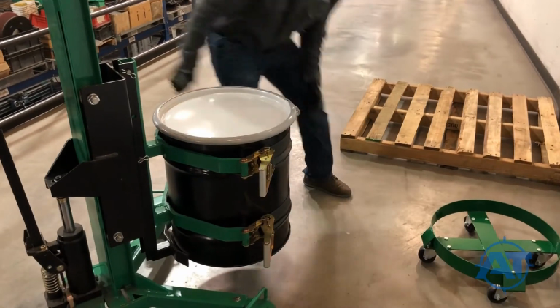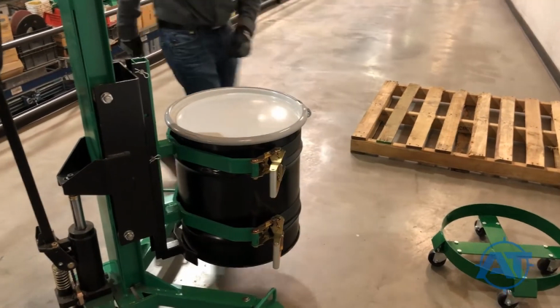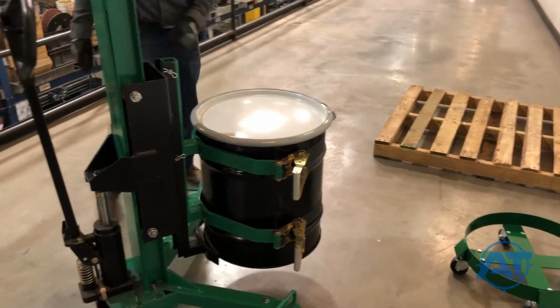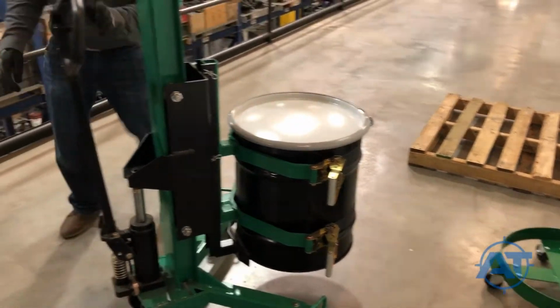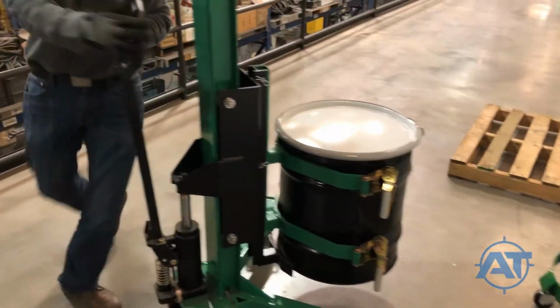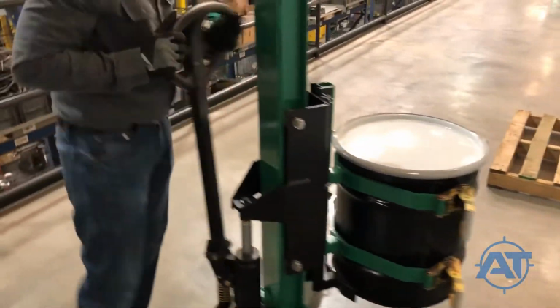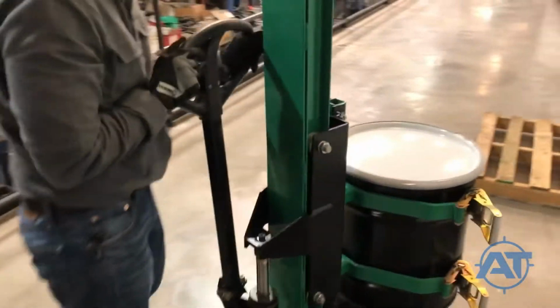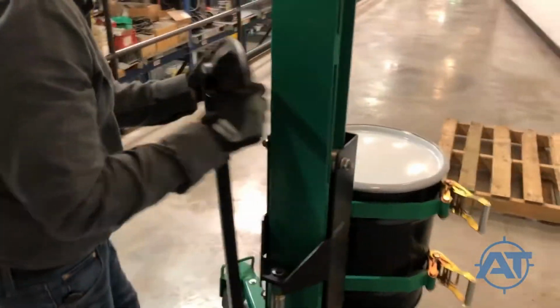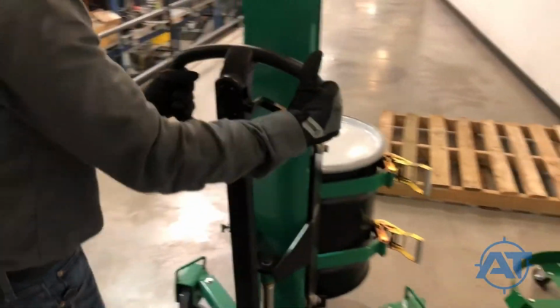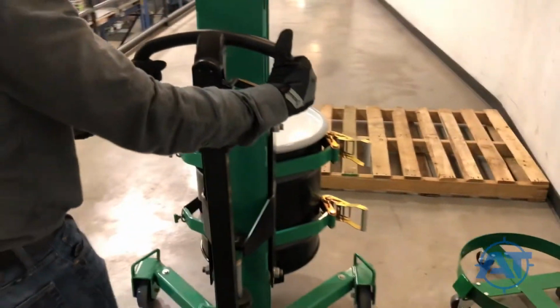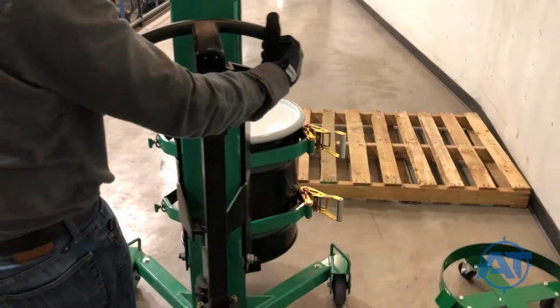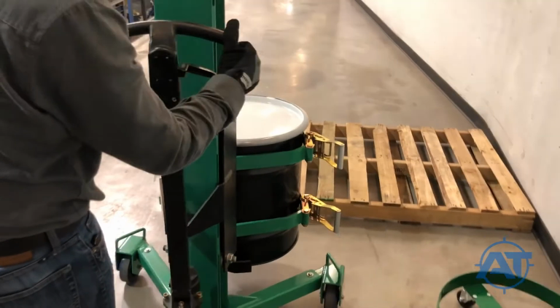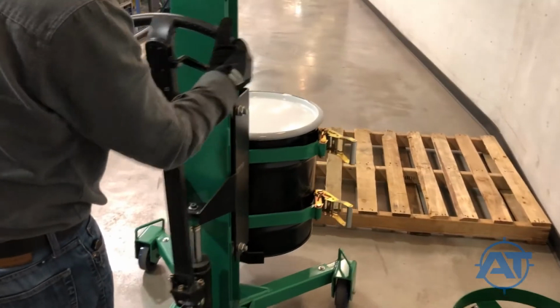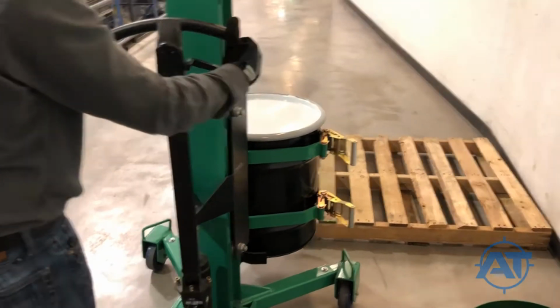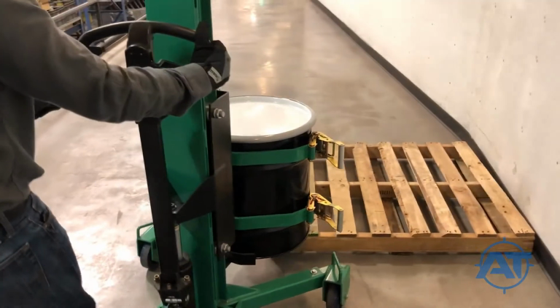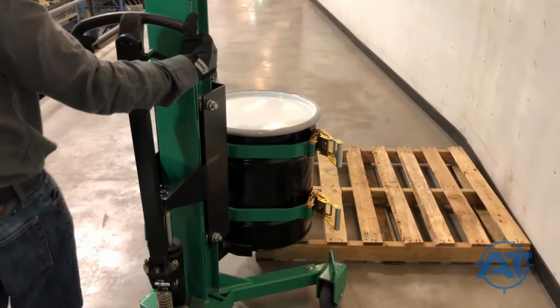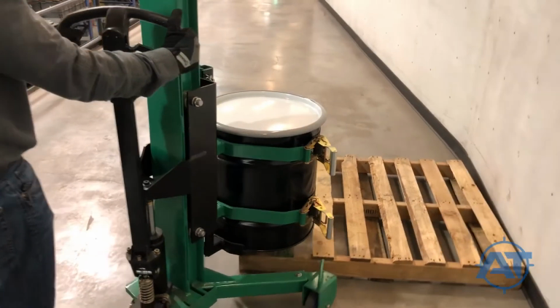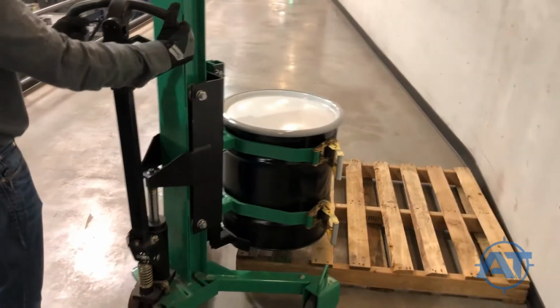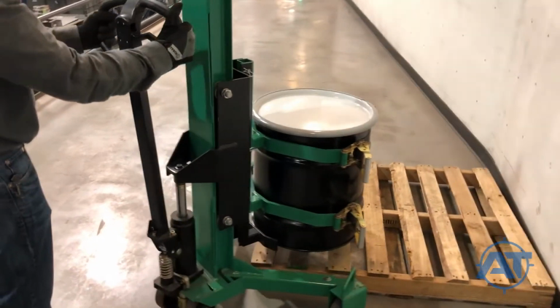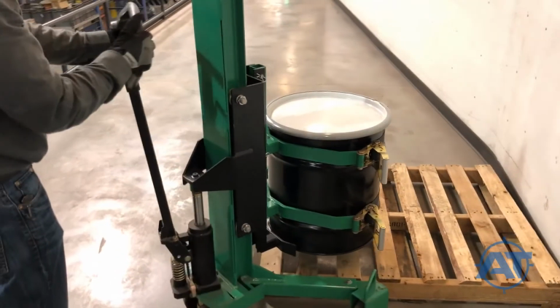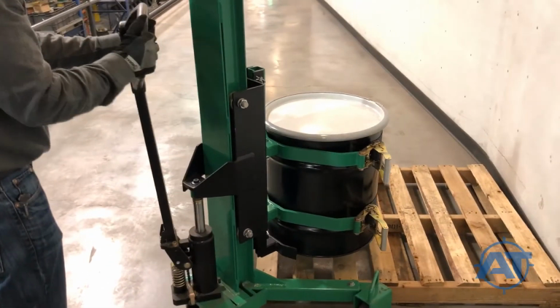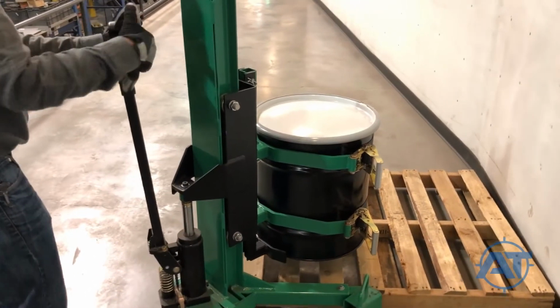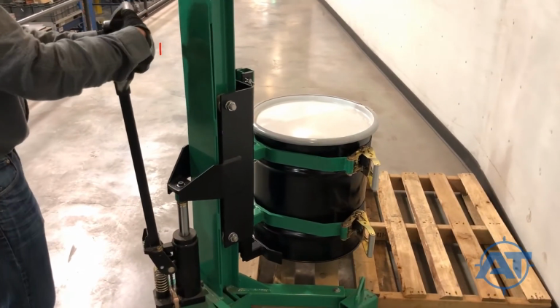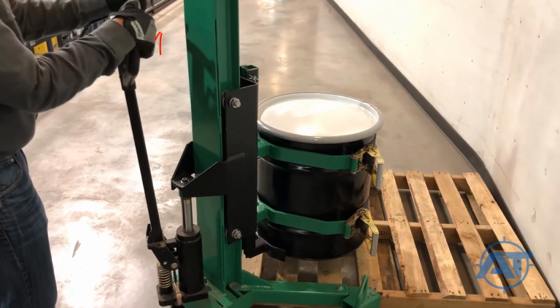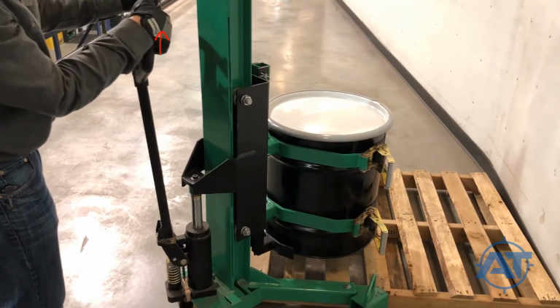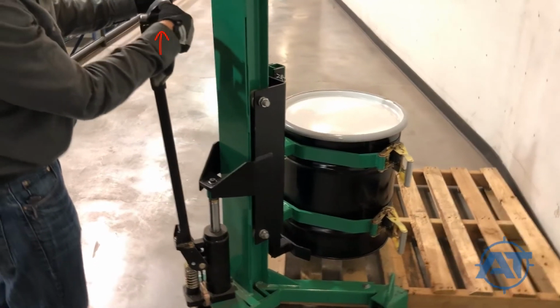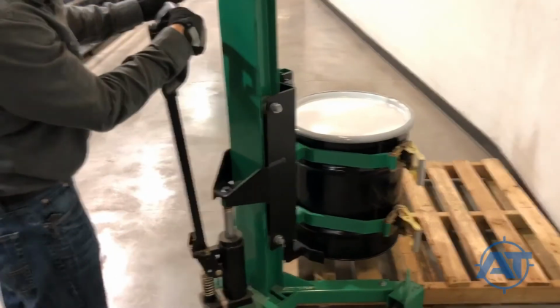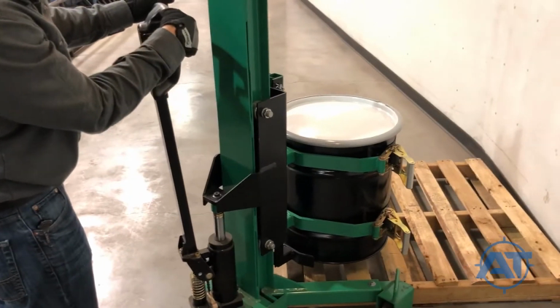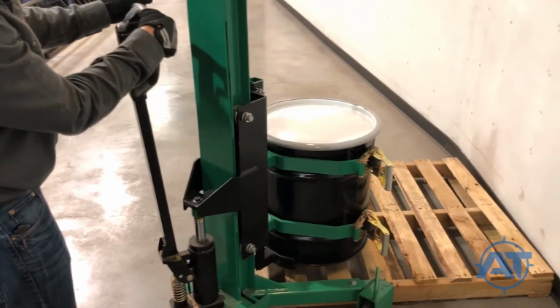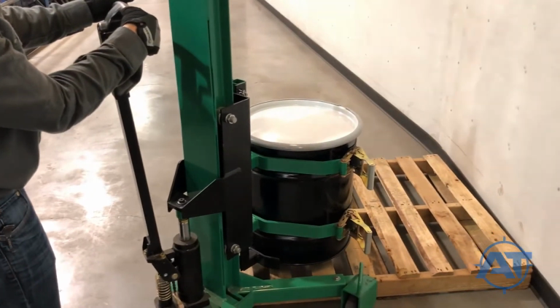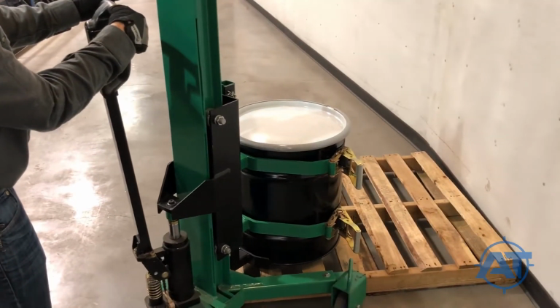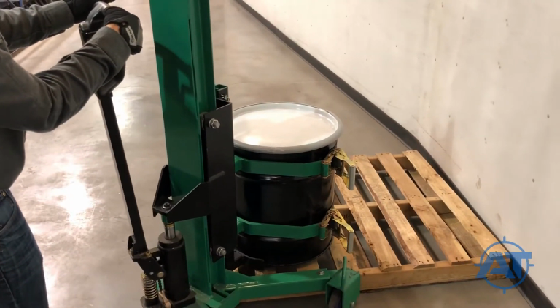Move the barrel hawk lift to position the drum over the corner of a full-size pallet. Once positioned correctly, switch the actuating lever to its upper position and slowly lower the drum onto the pallet.